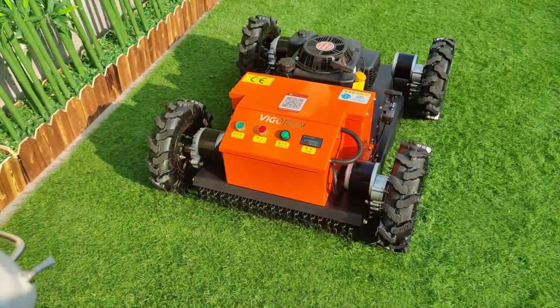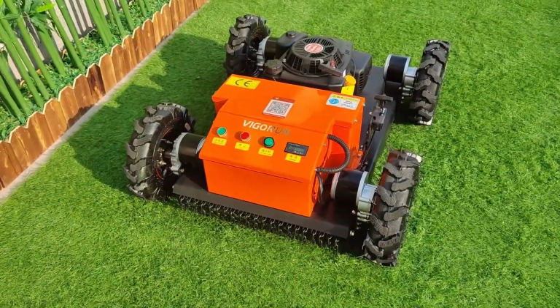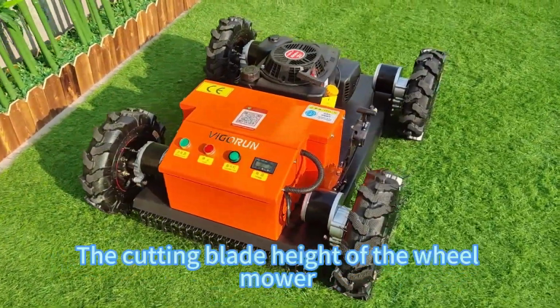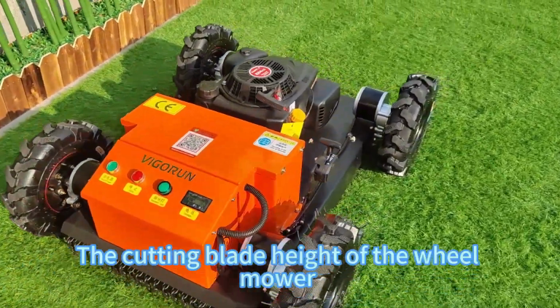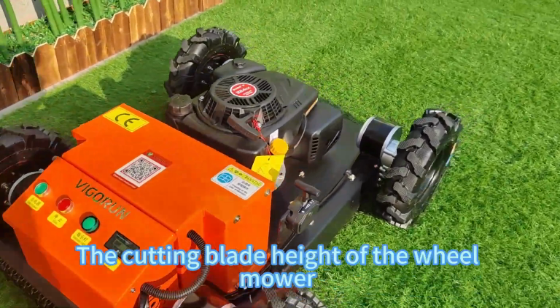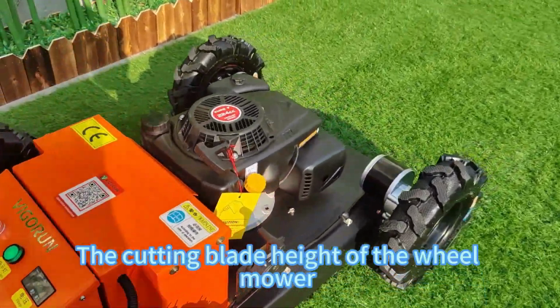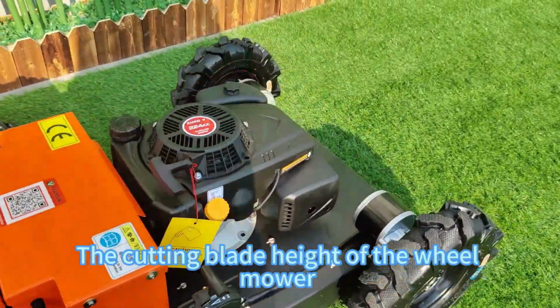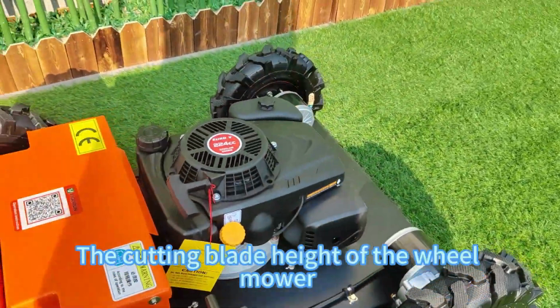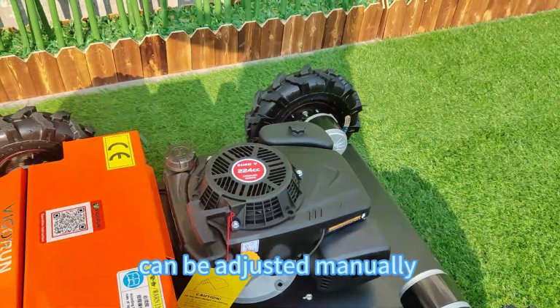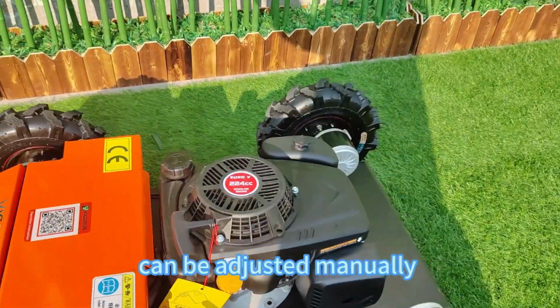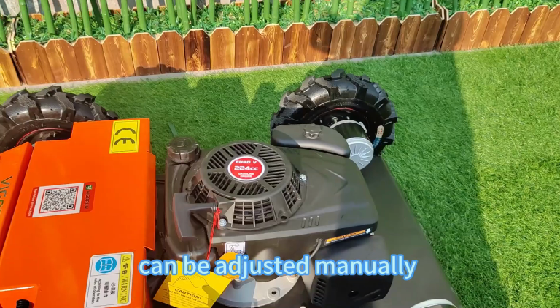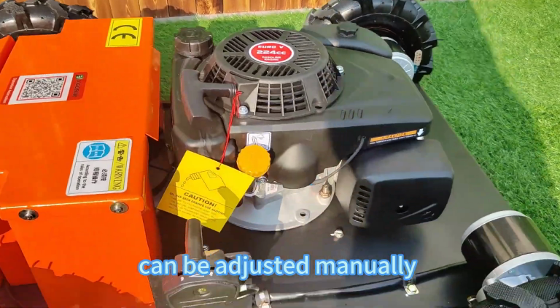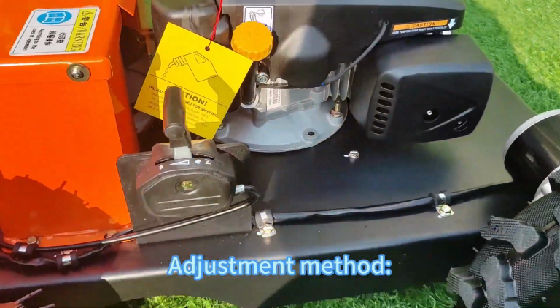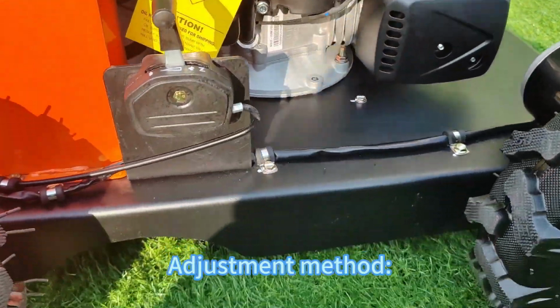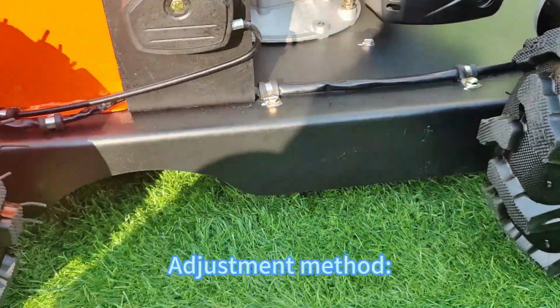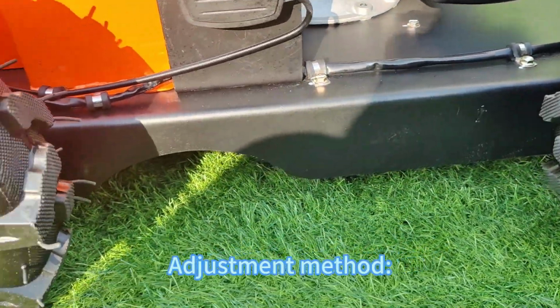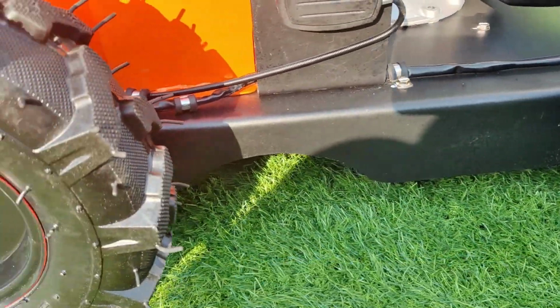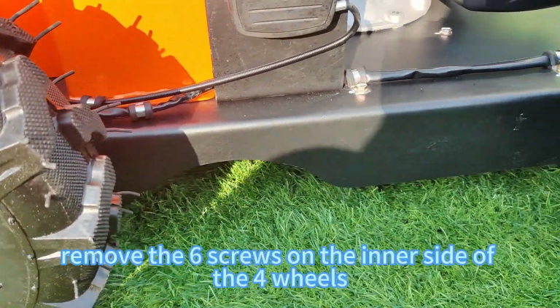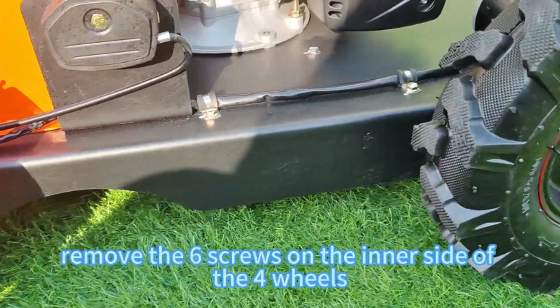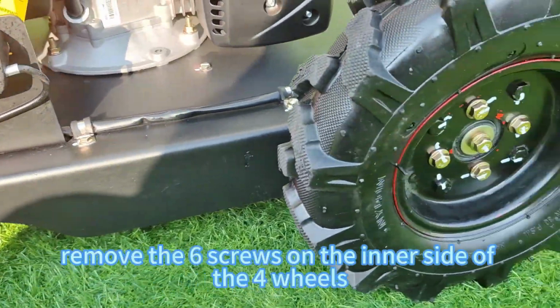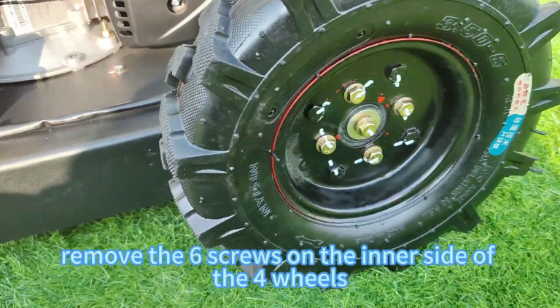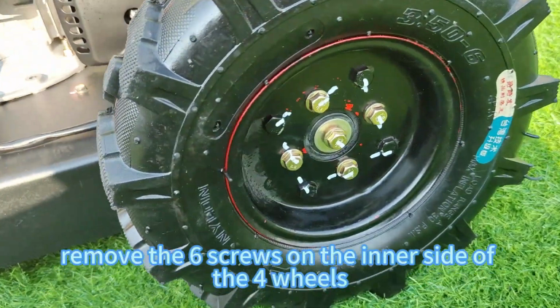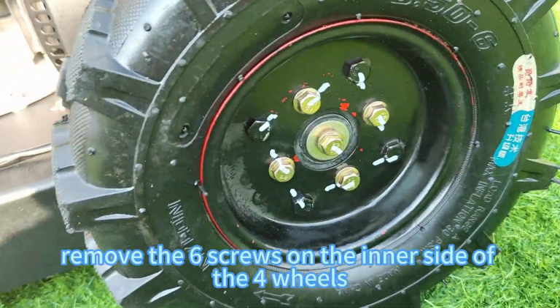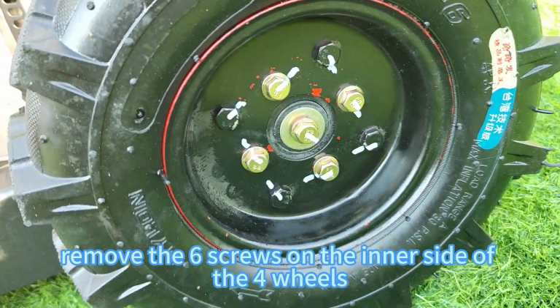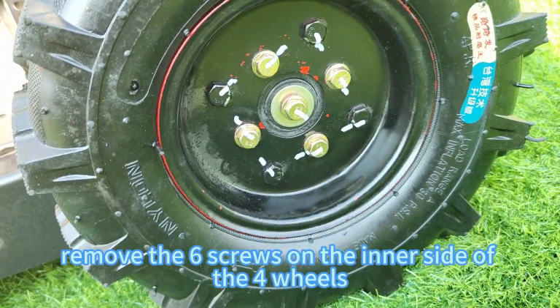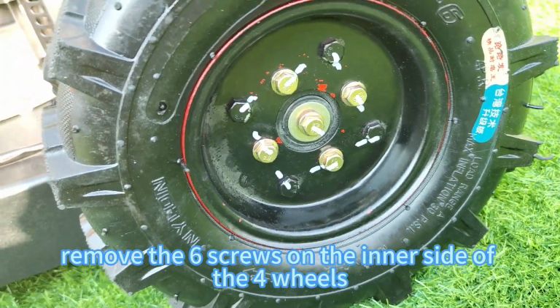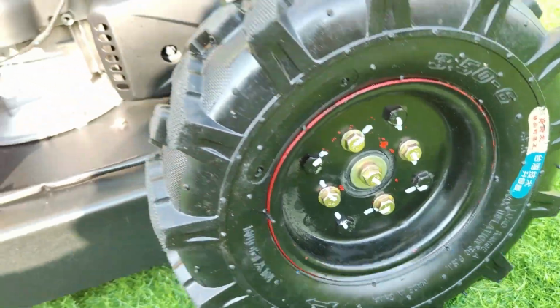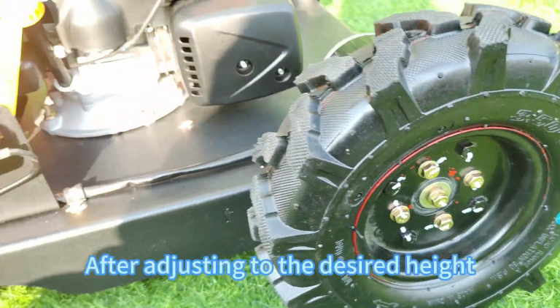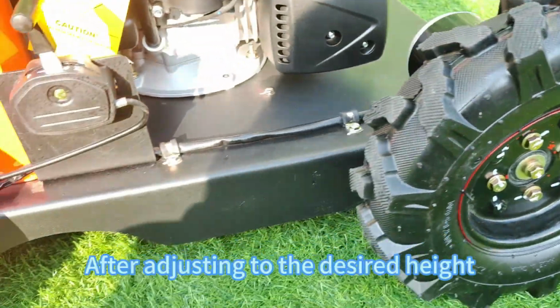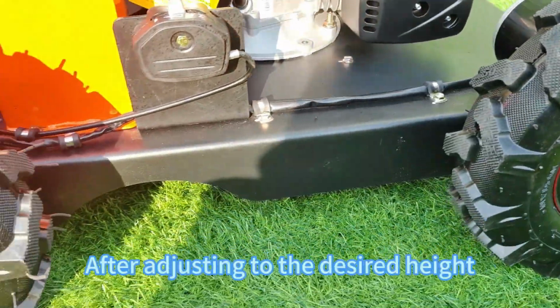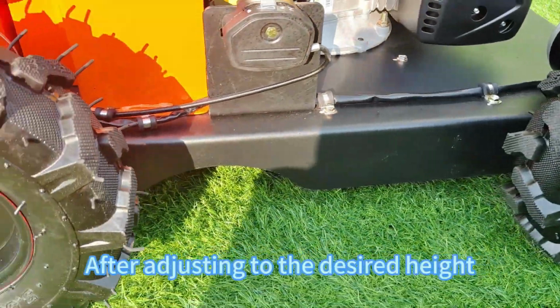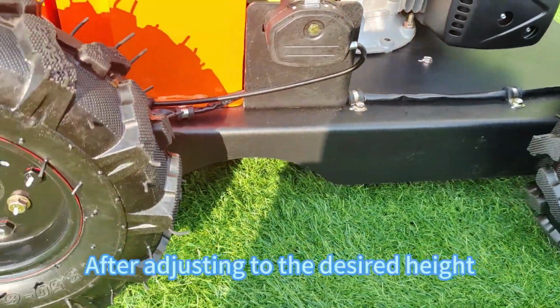The cutting plate head of the lawnmower can be adjusted manually. To adjust, remove the six screws on the inner side of the four wheels, then adjust to the desired height.